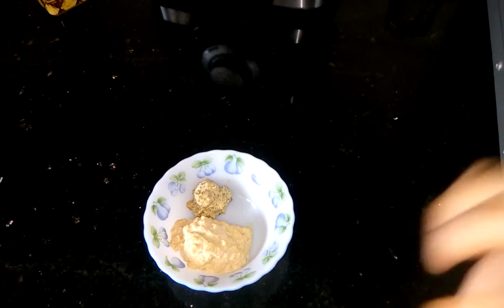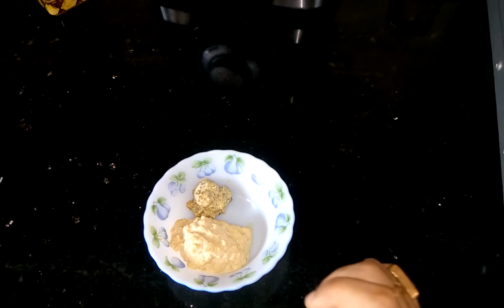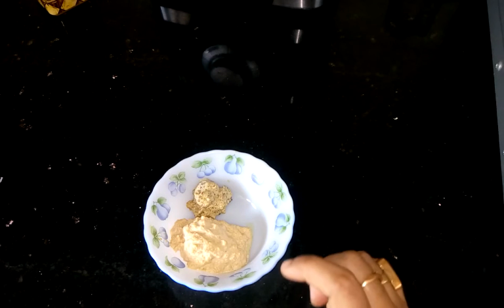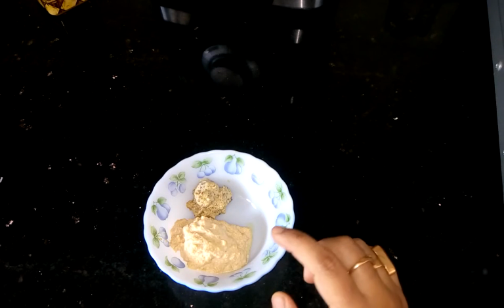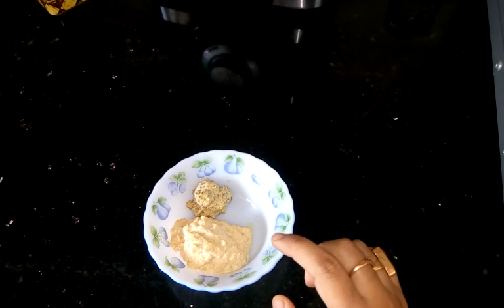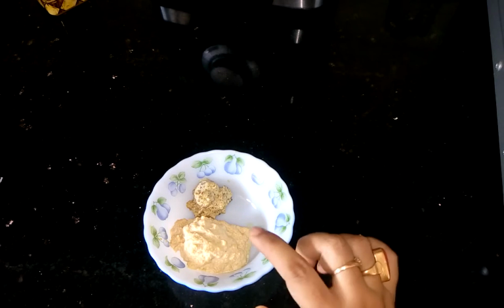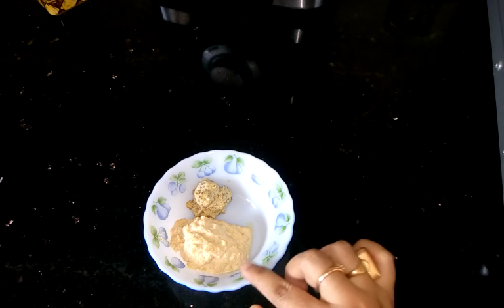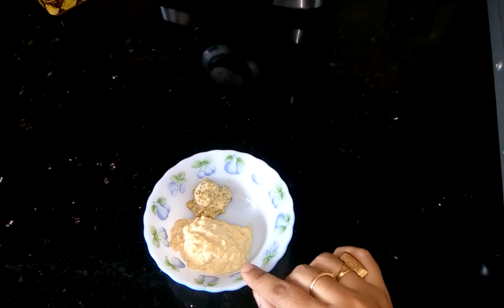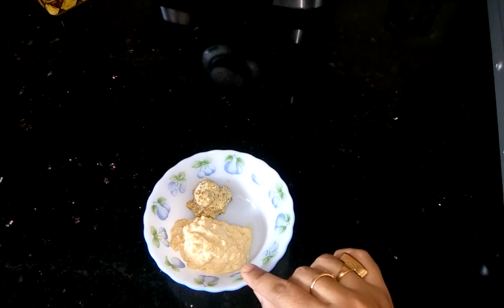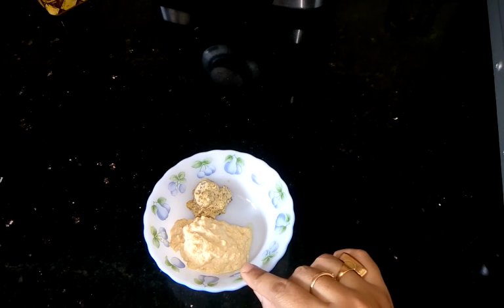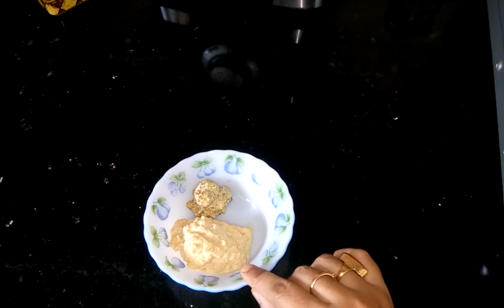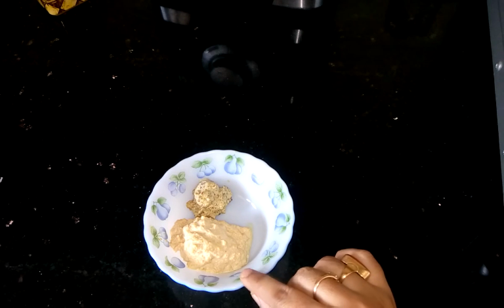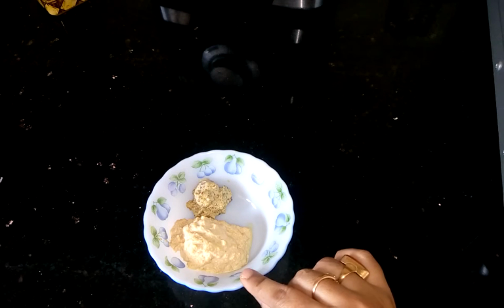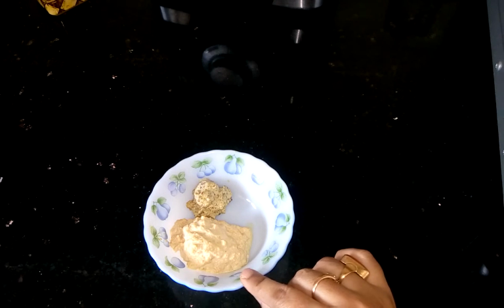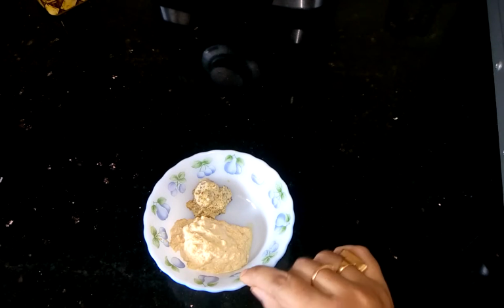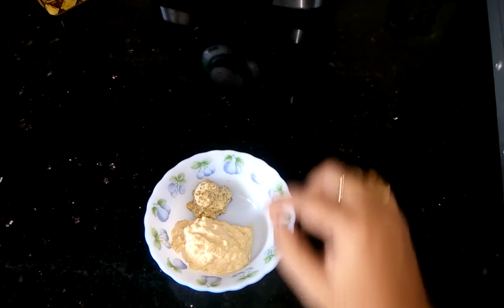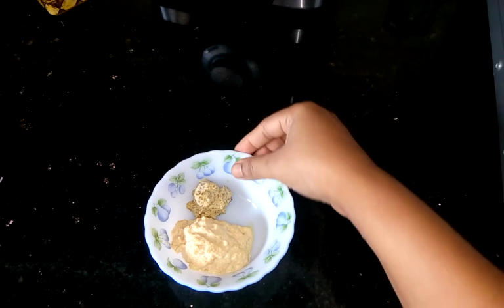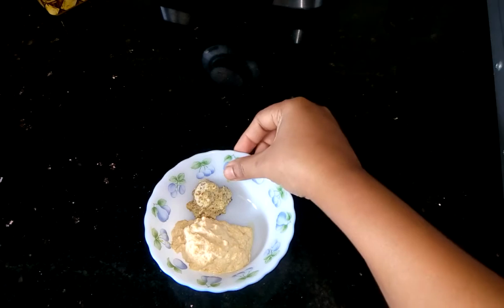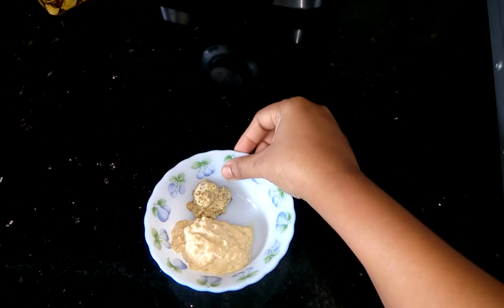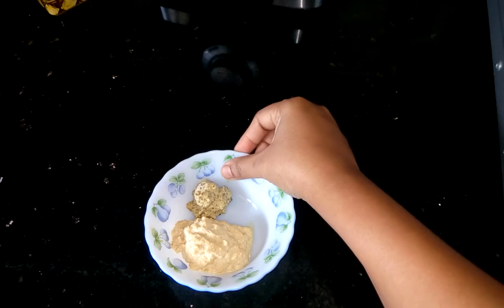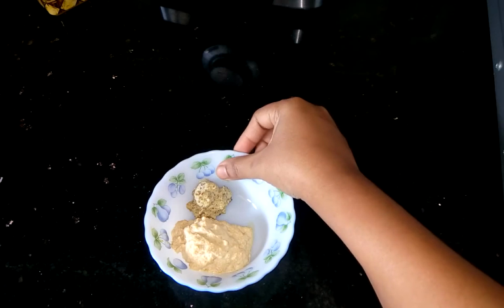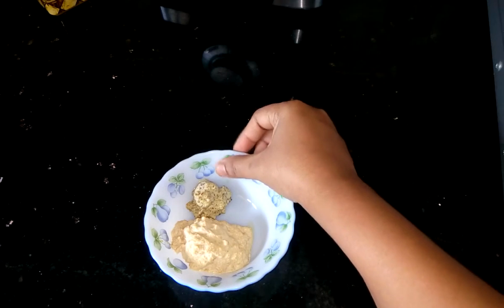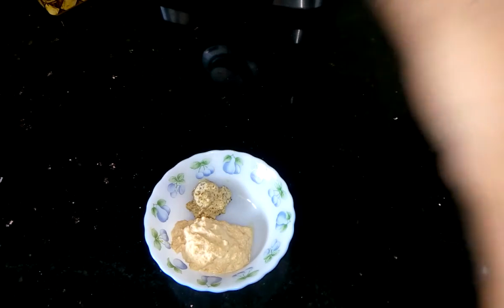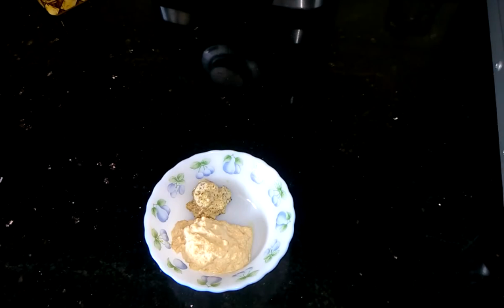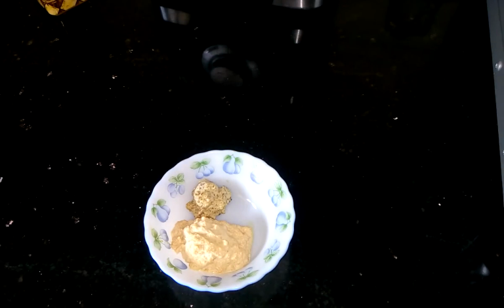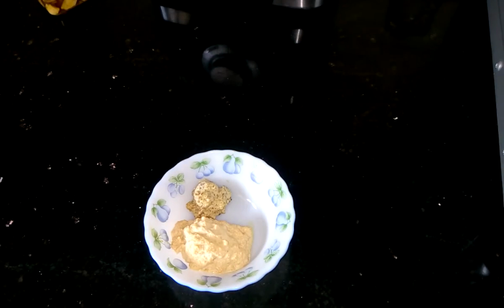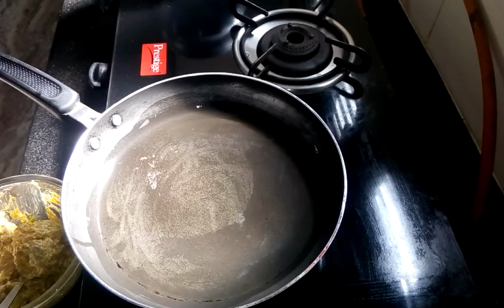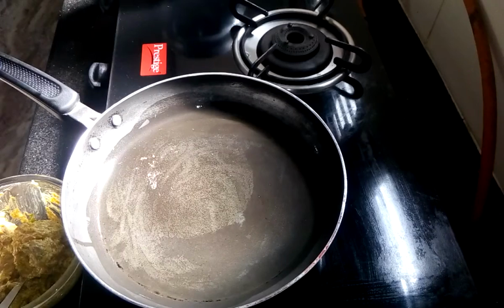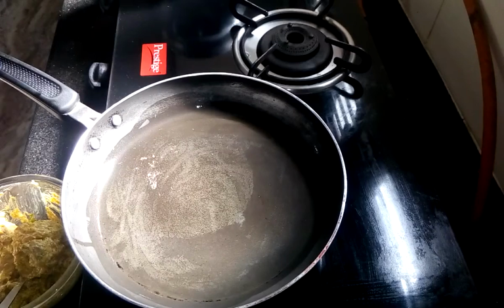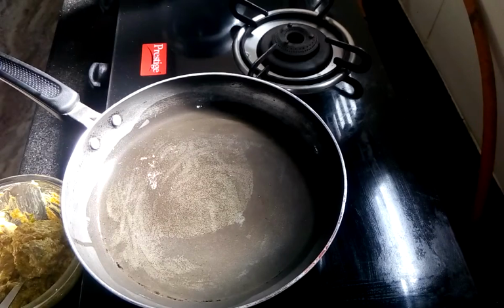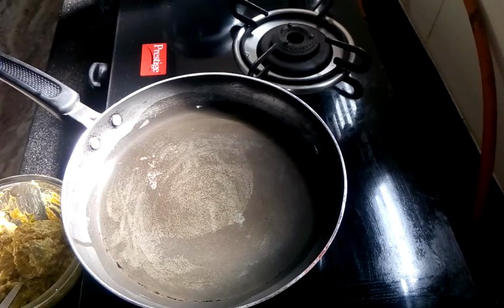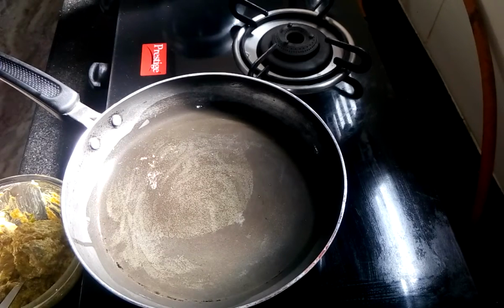Apart from that, here I have taken 3 tablespoons of white mustard paste and 1 tablespoon of black mustard paste. Now let's start the cooking.